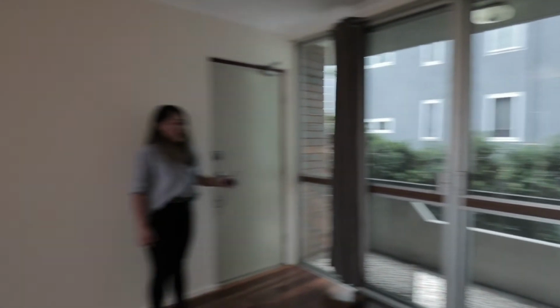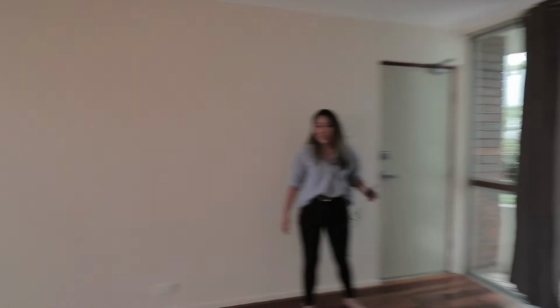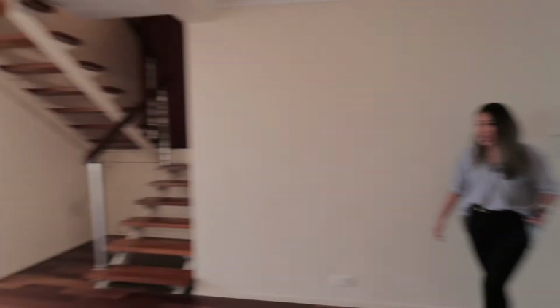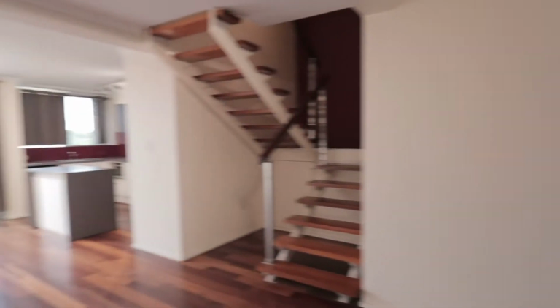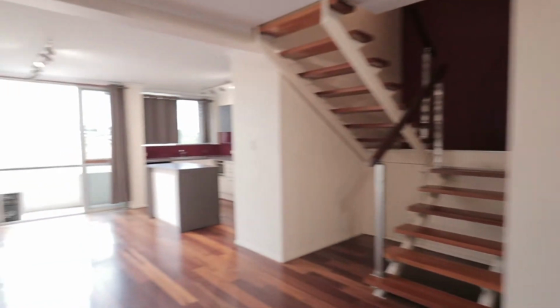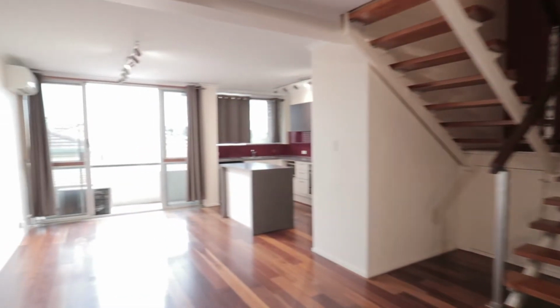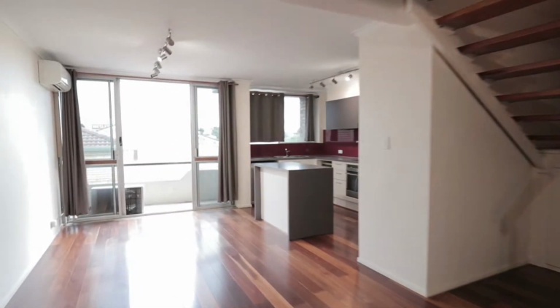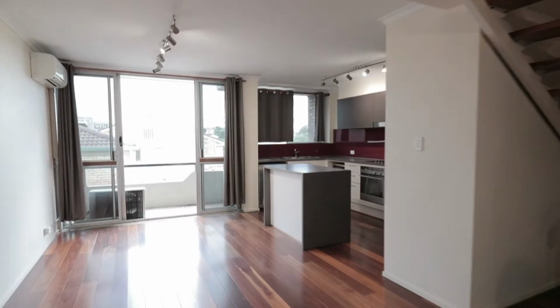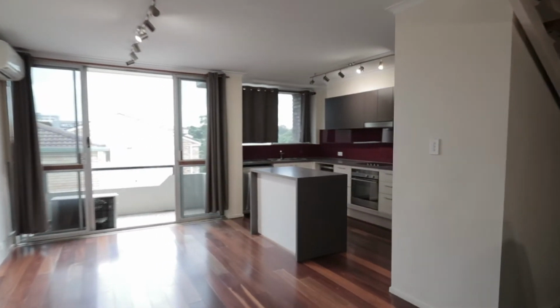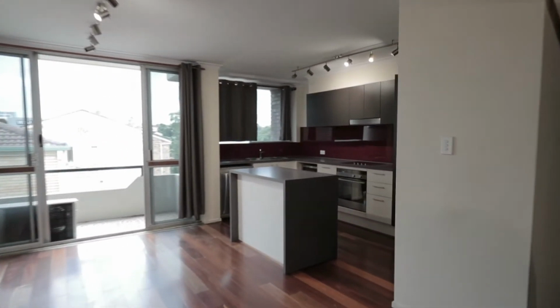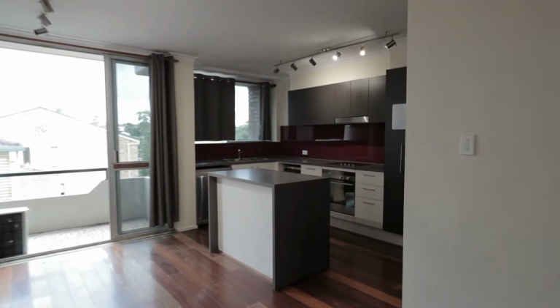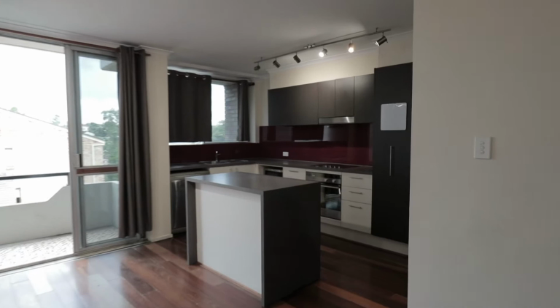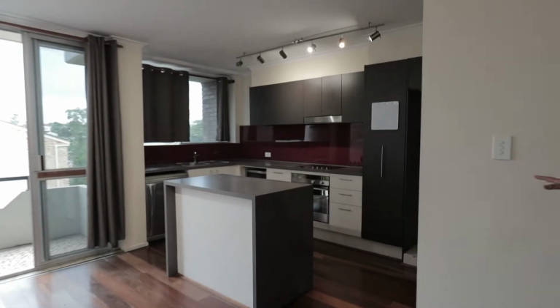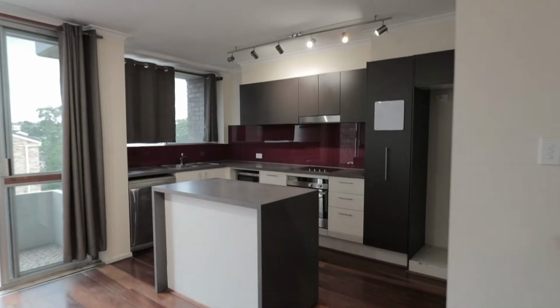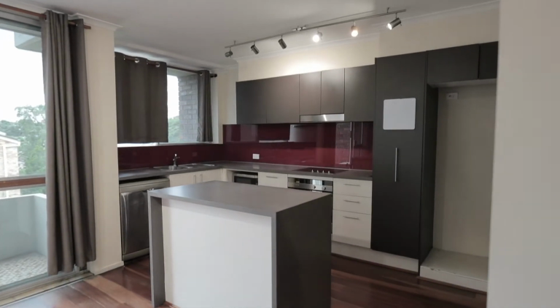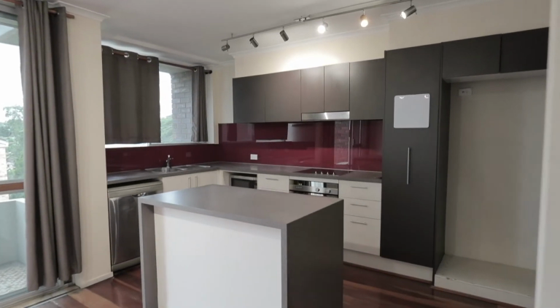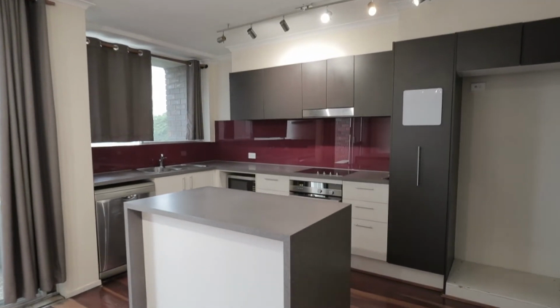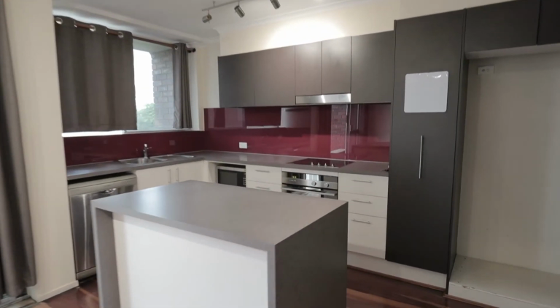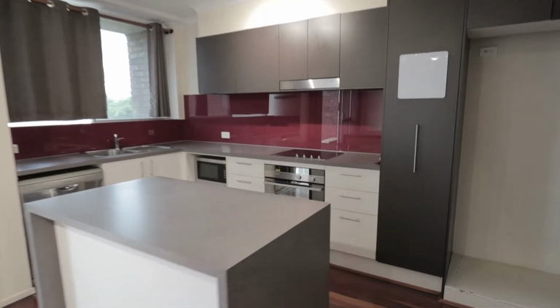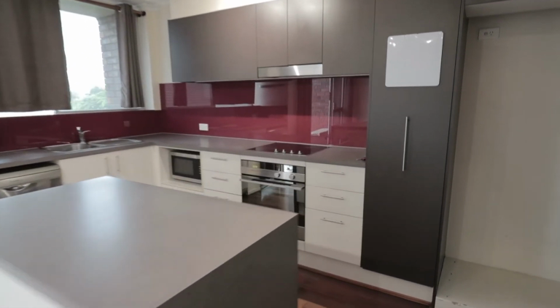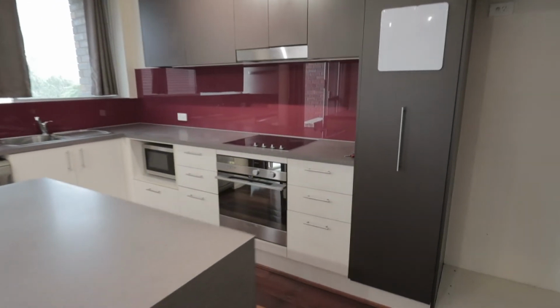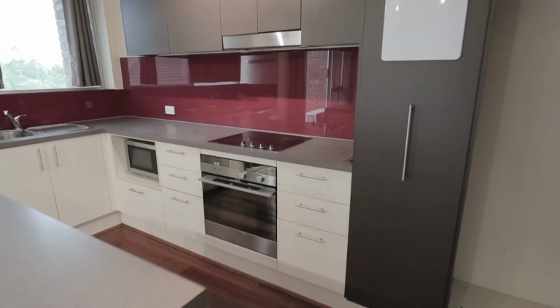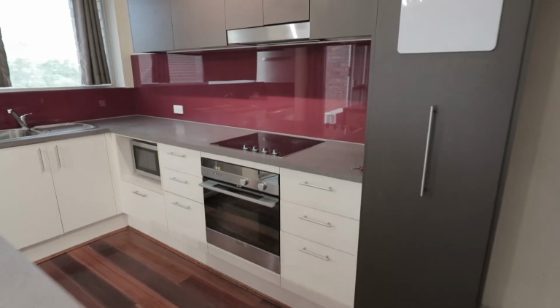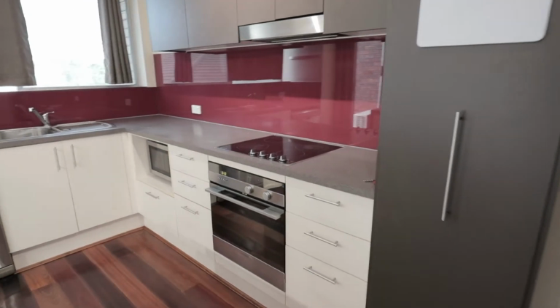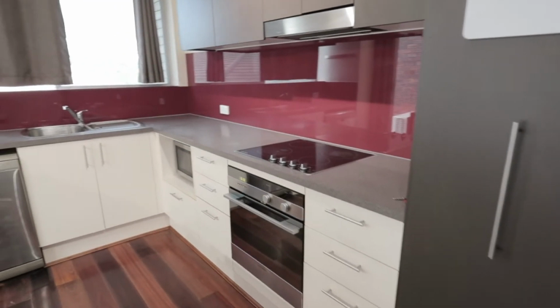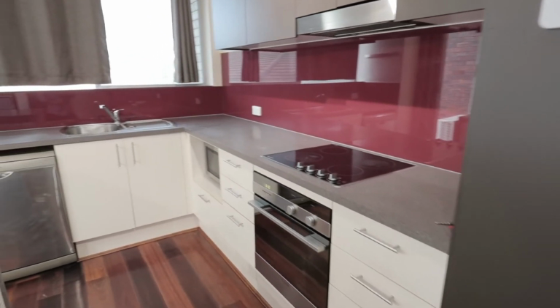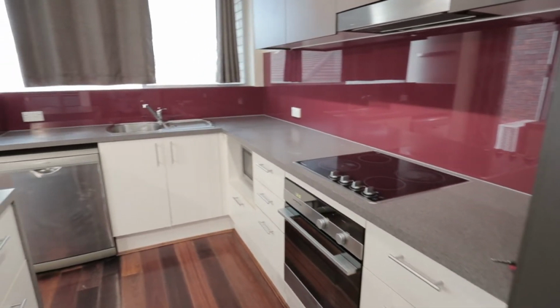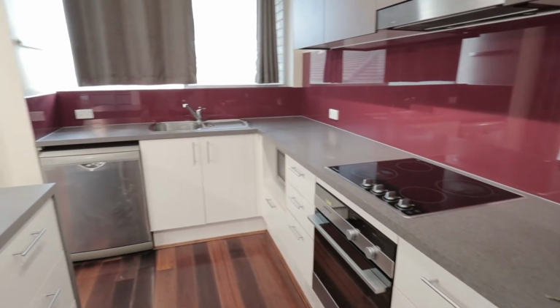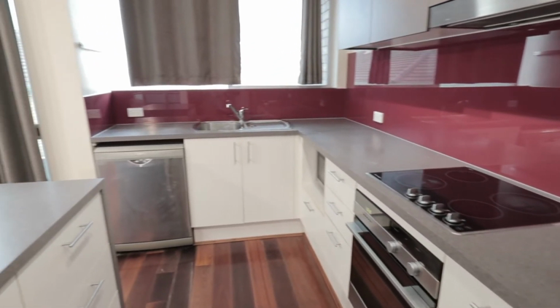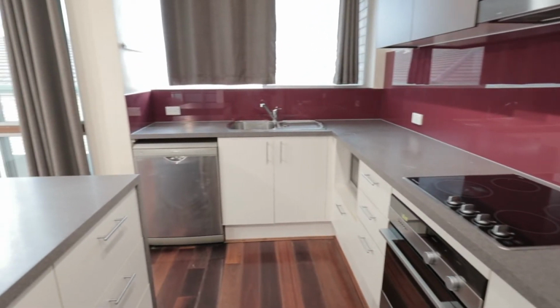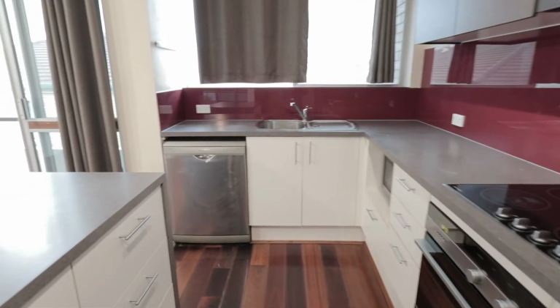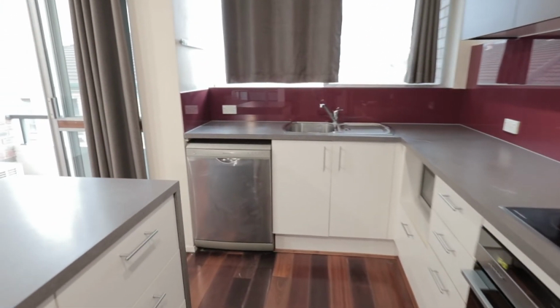As we head on through, this is, I would say, probably the dining area and the kitchen. We've got a lovely island bench in the middle as well. It's all stainless steel appliances and electric cooktop.